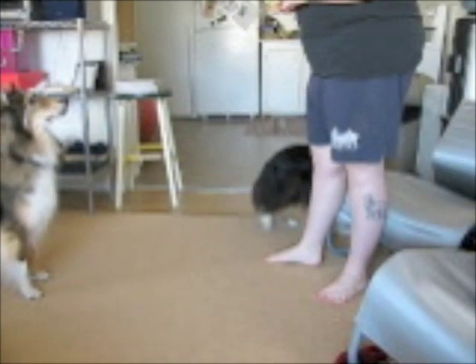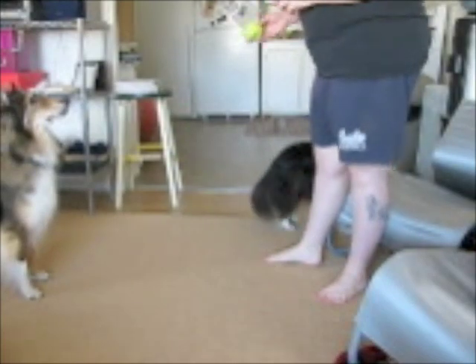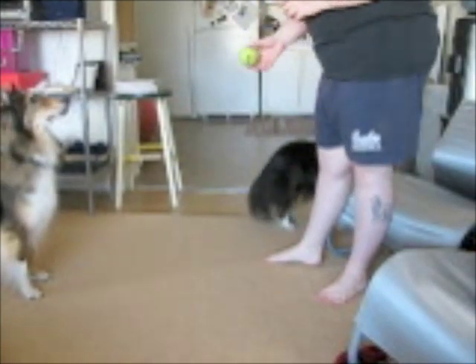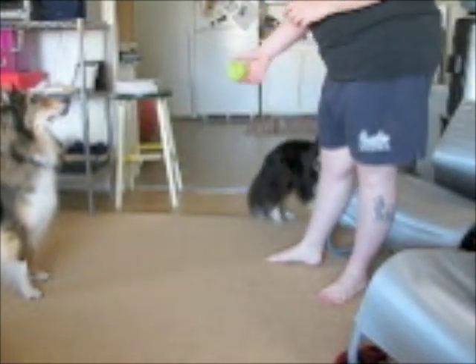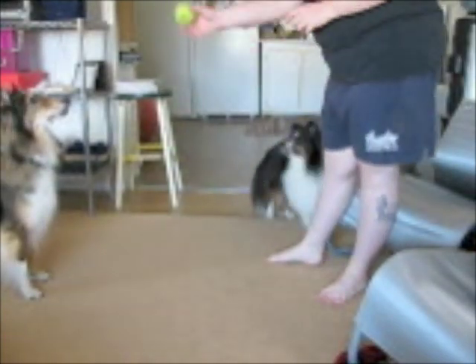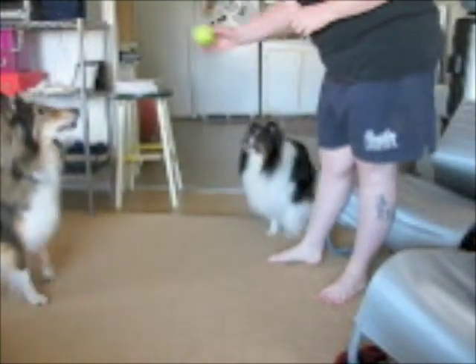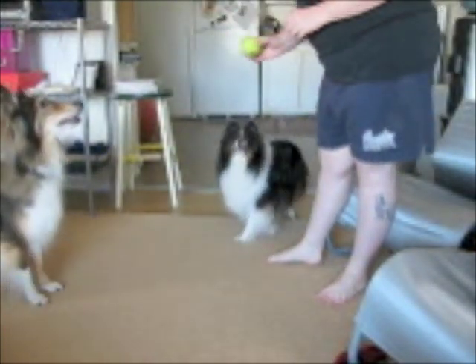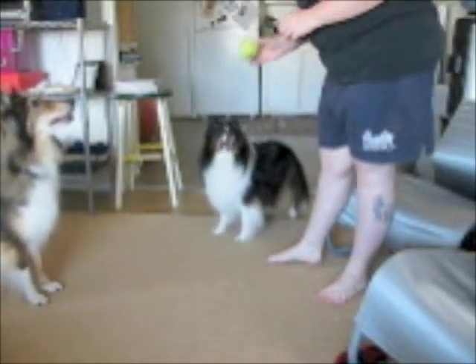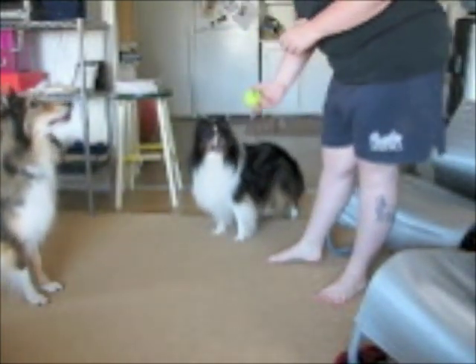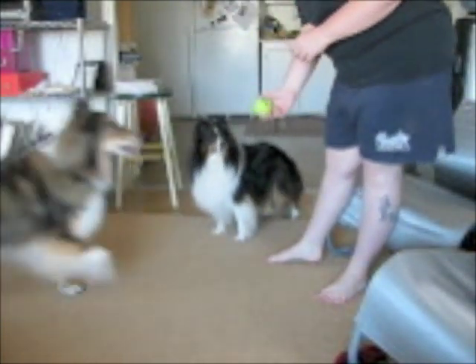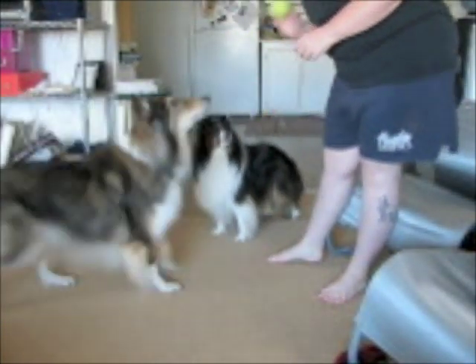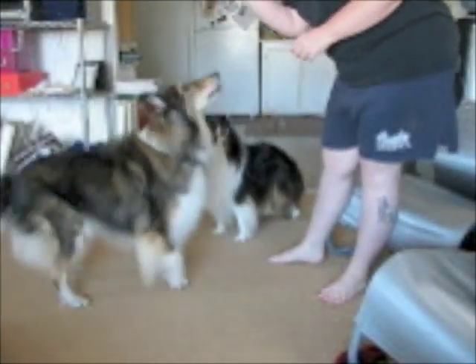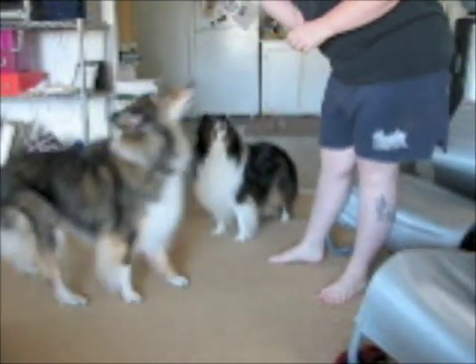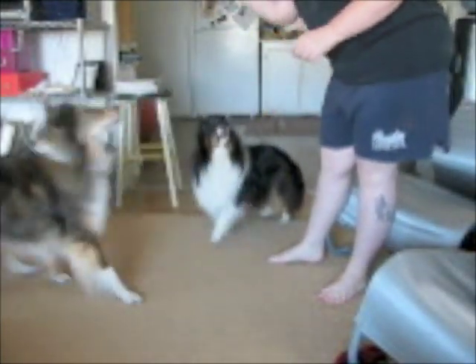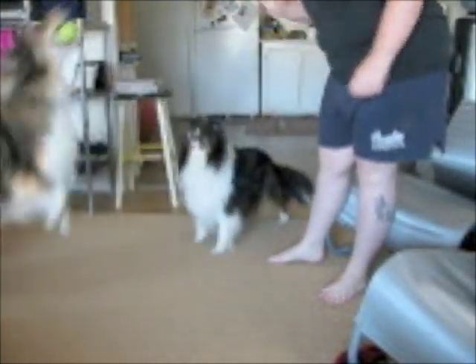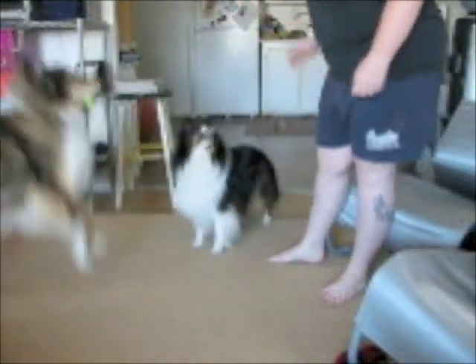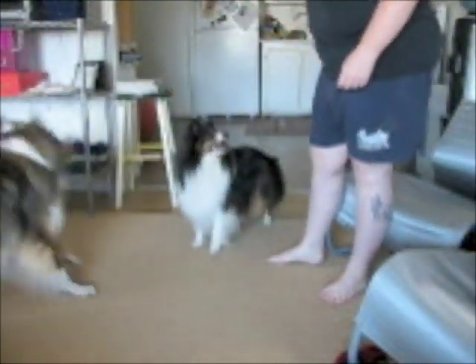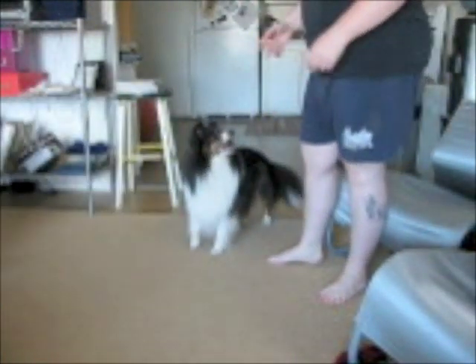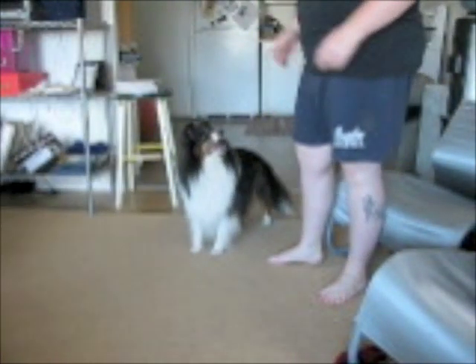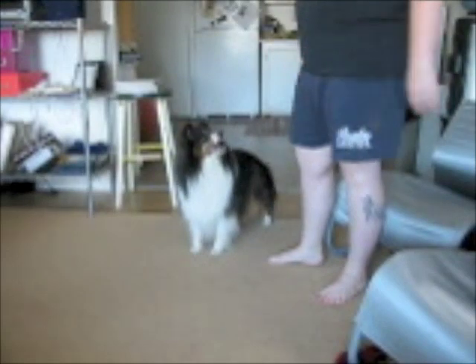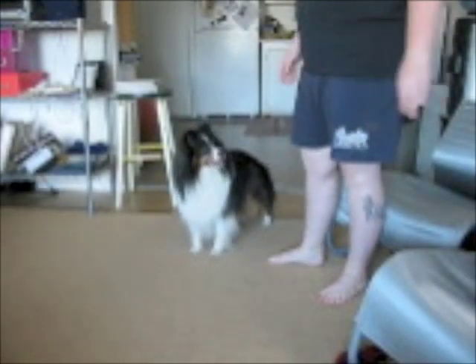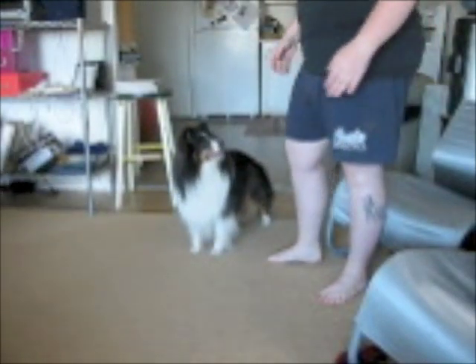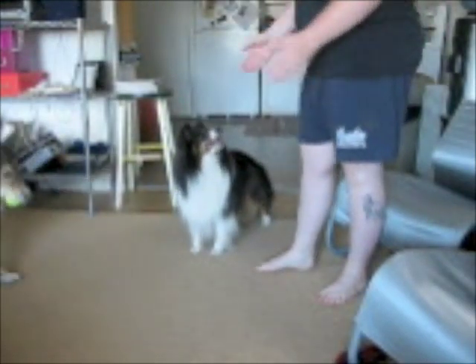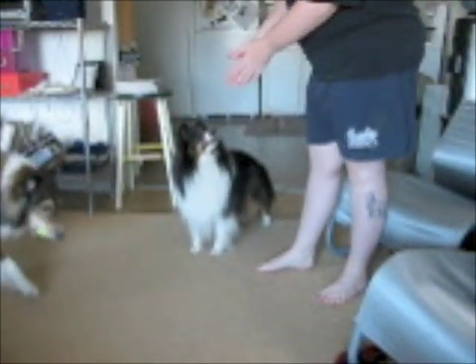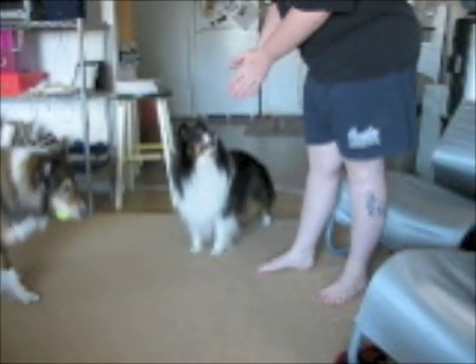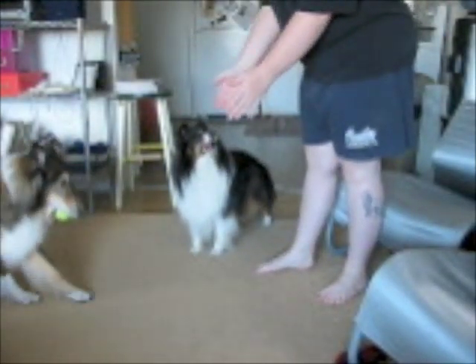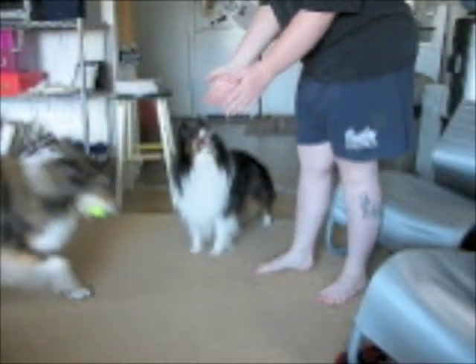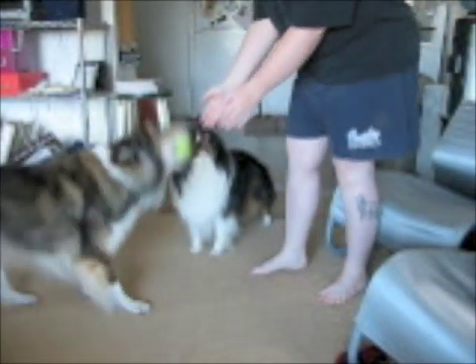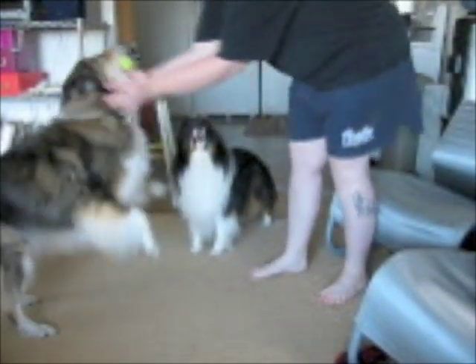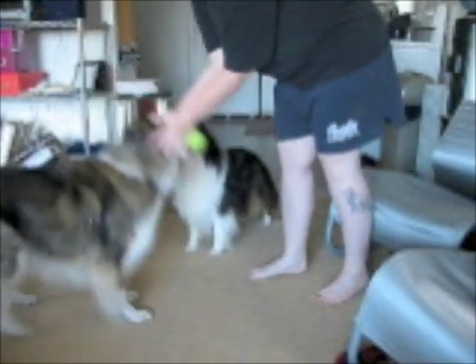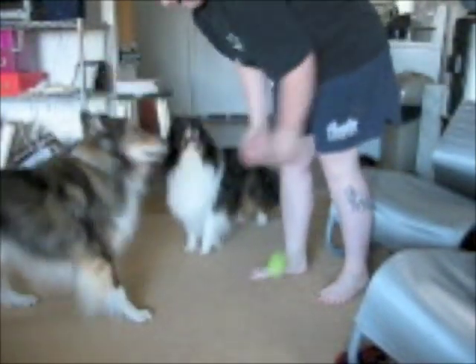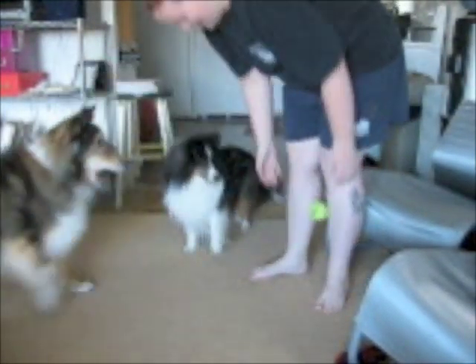This is a higher reward. Come closer. Back. Yes — as soon as he backs up, I'm going to throw the ball to him. Come here. Back. Good job.